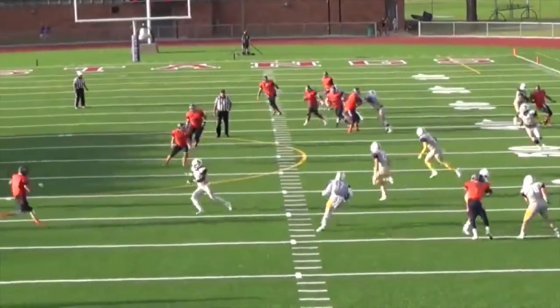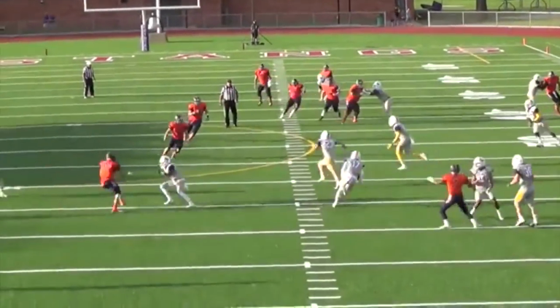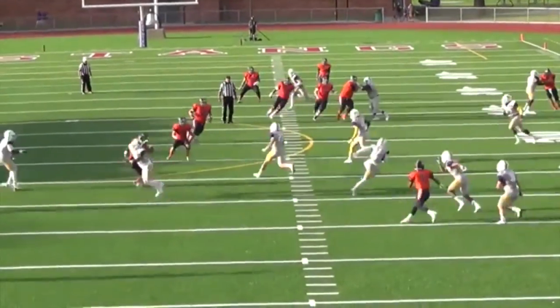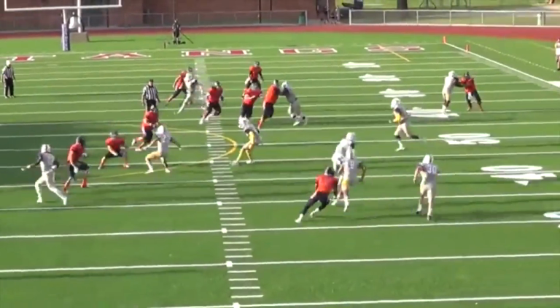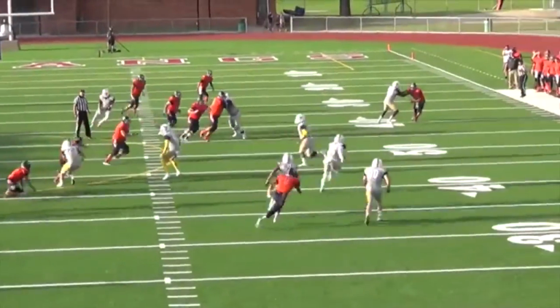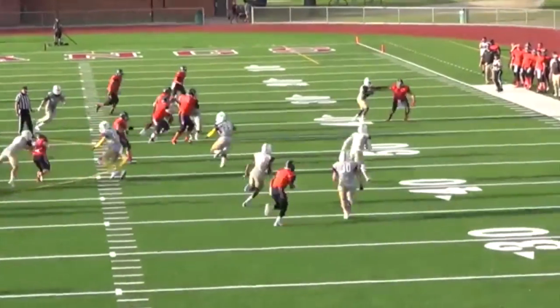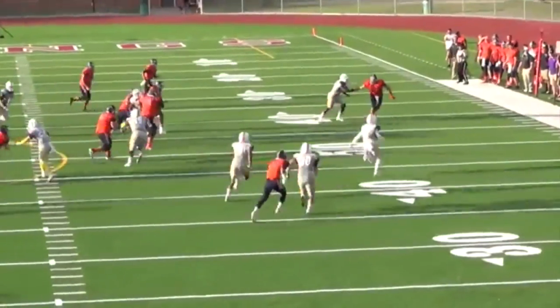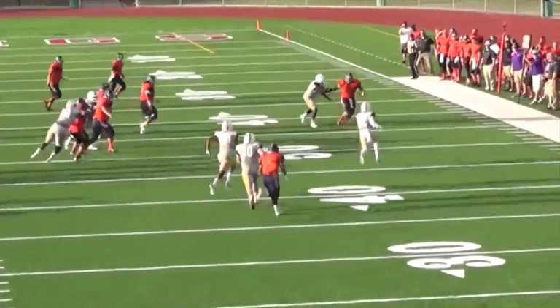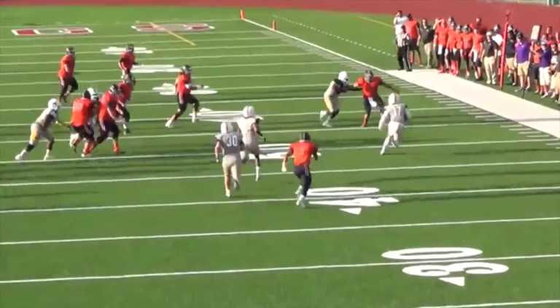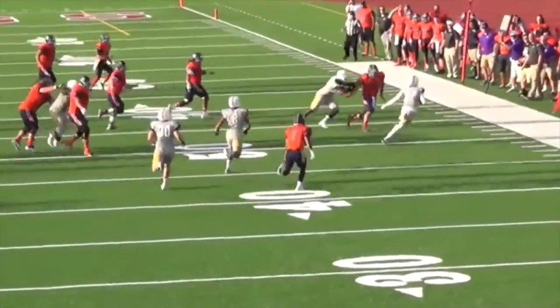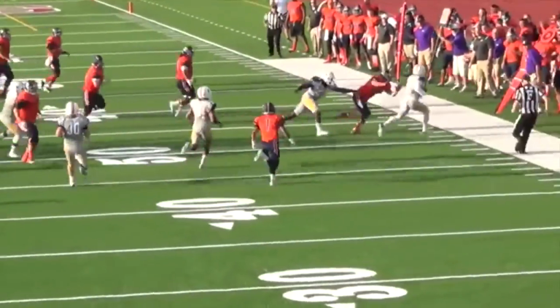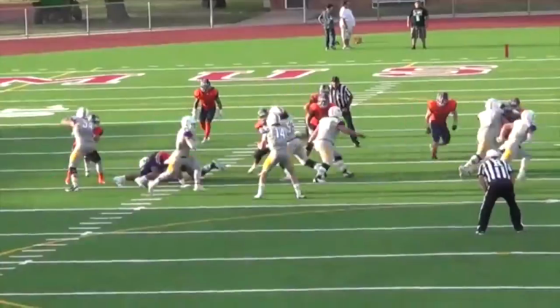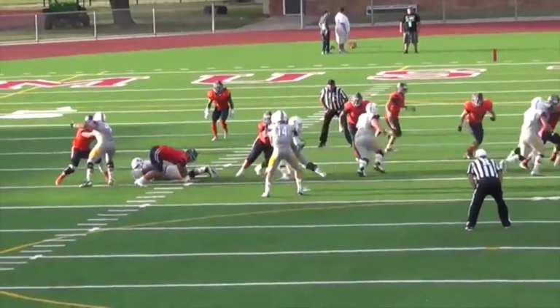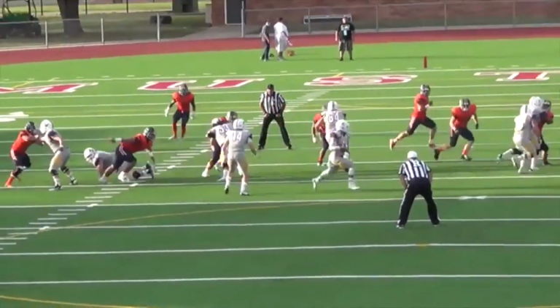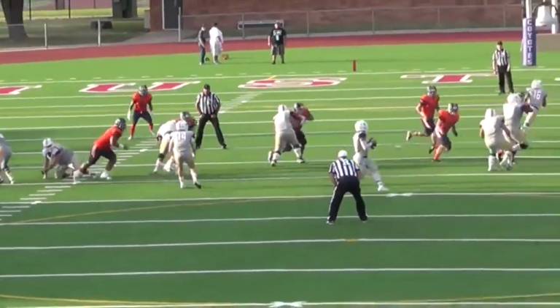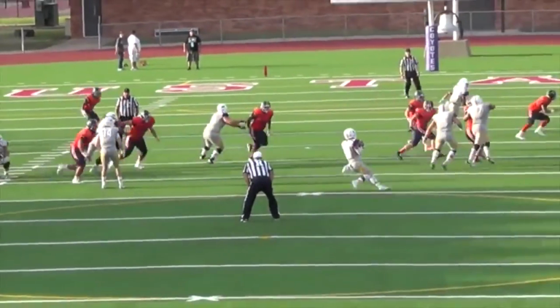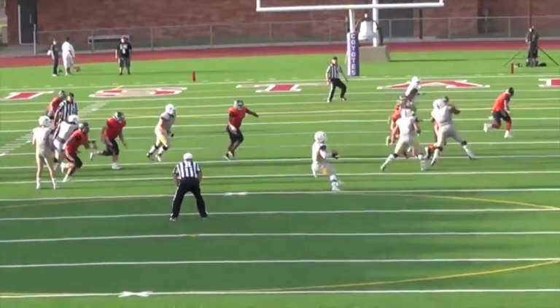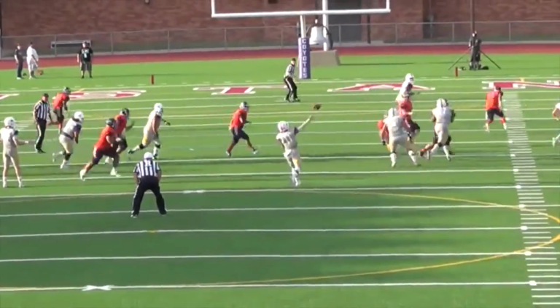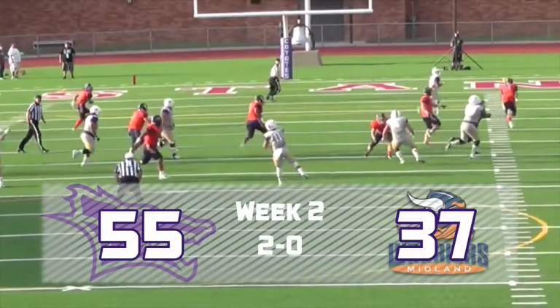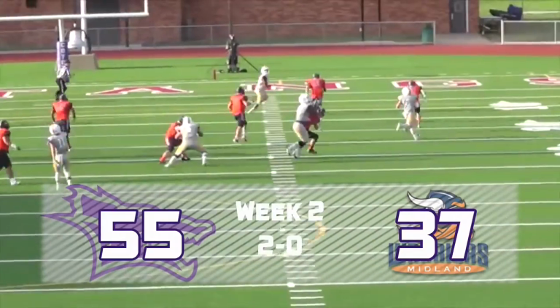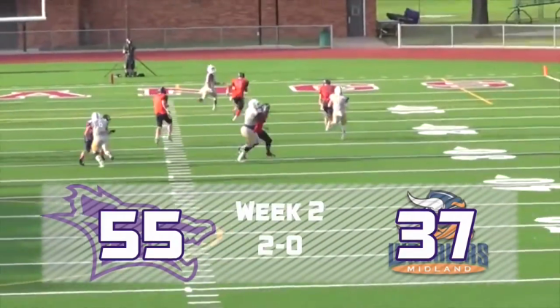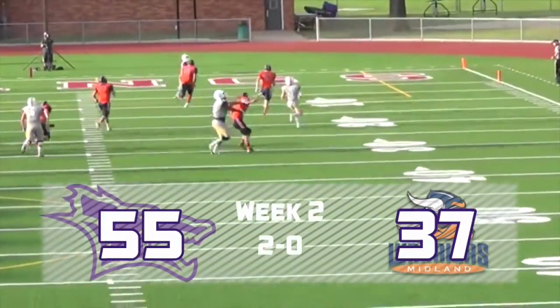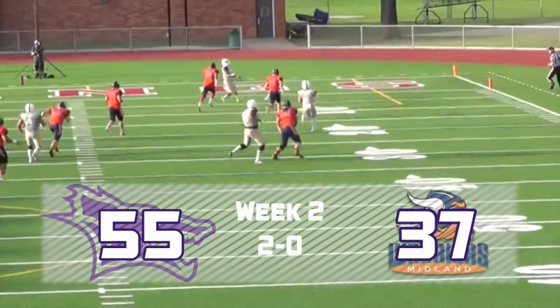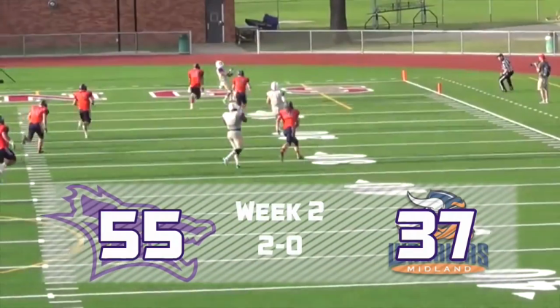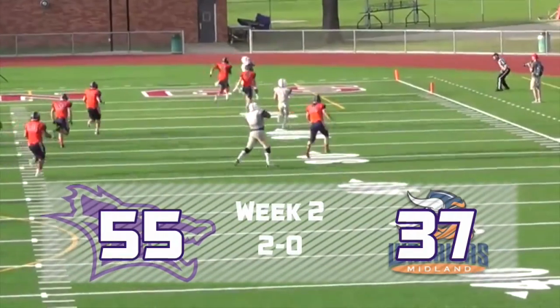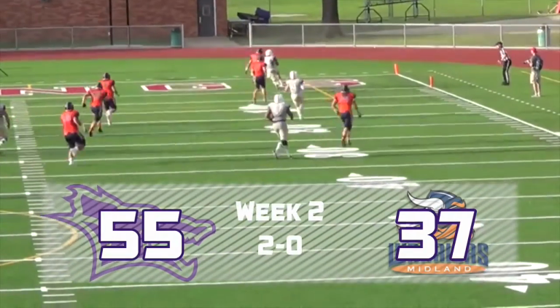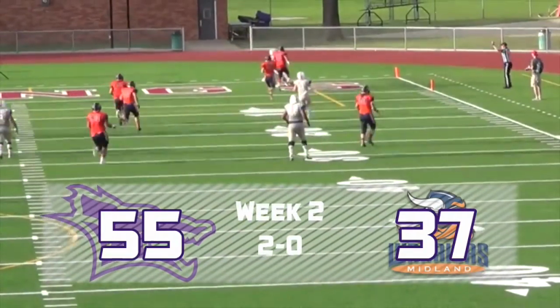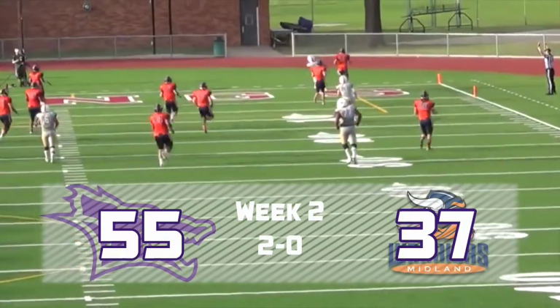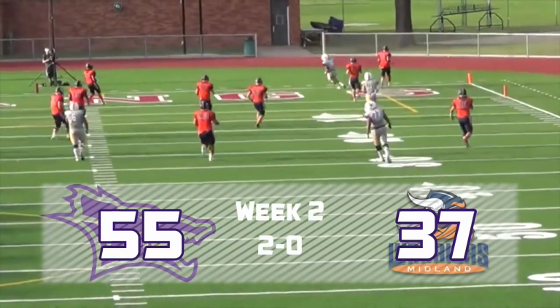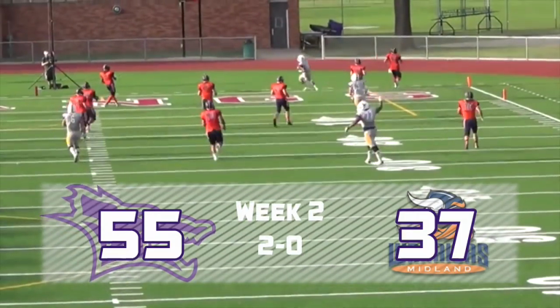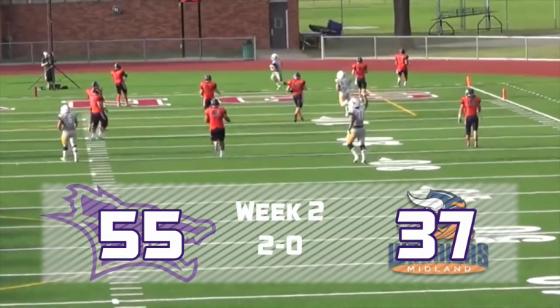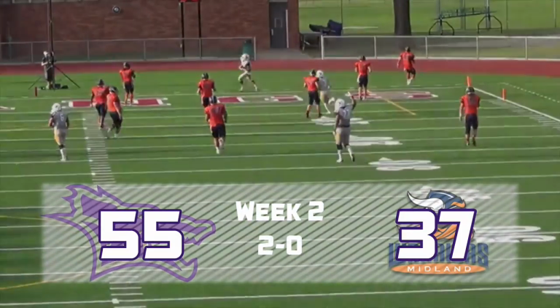He tries to make a move, keeps his balance at the 30. Half room up the sideline, far side. Cordova in motion on a fly sweep. He's going to throw the football. He's got Gieson wide open behind the defense. He makes the grab. Touchdown, Kansas Wesleyan.